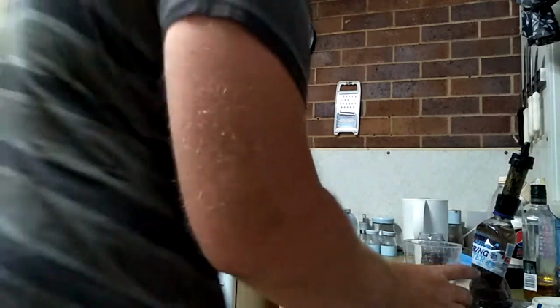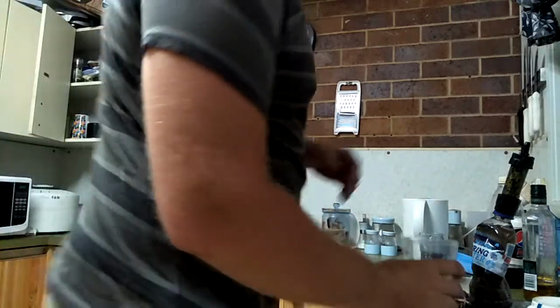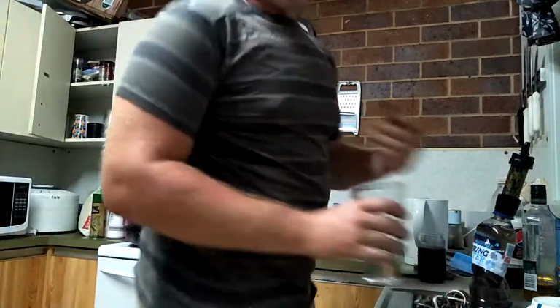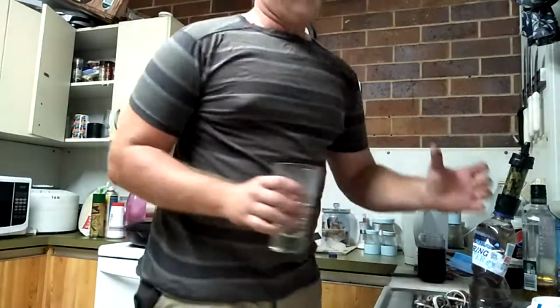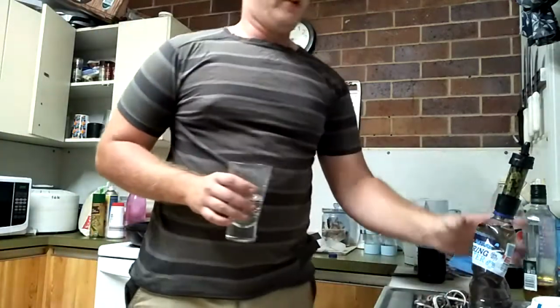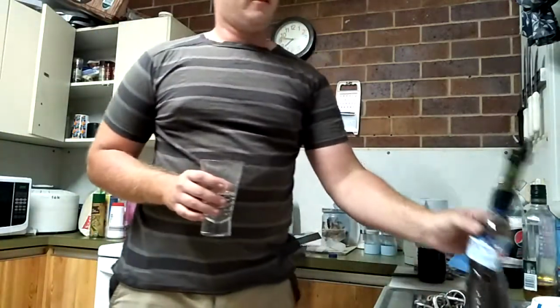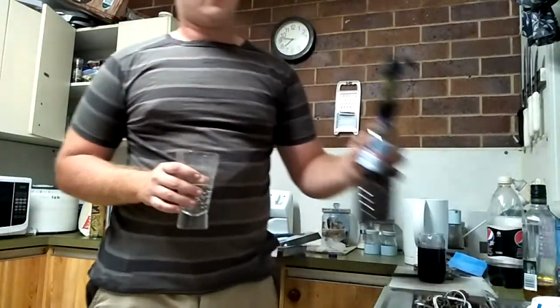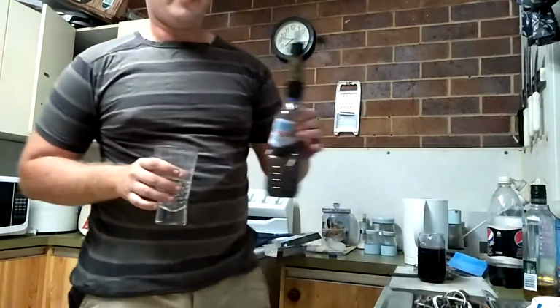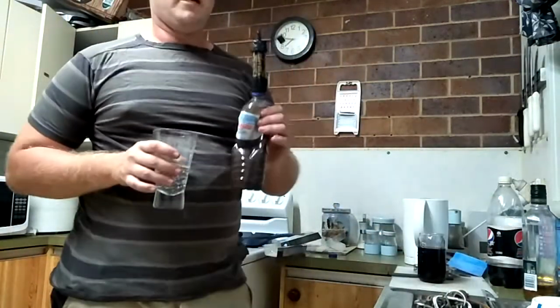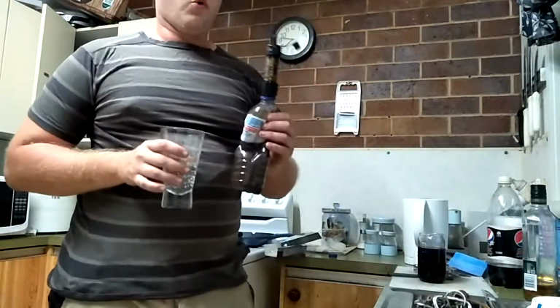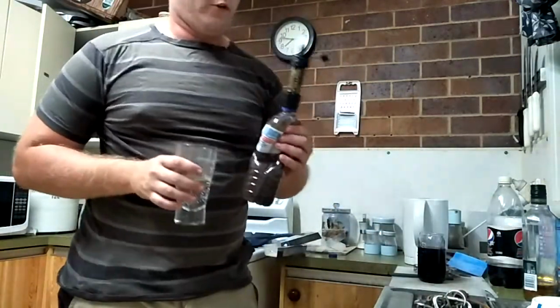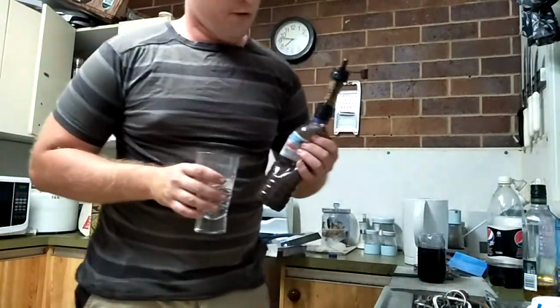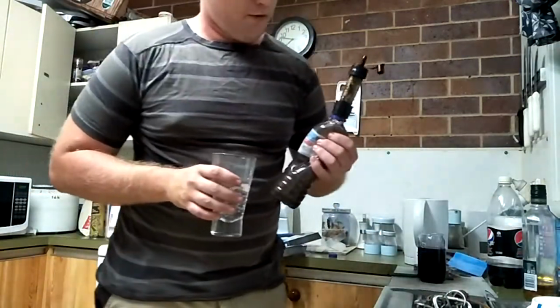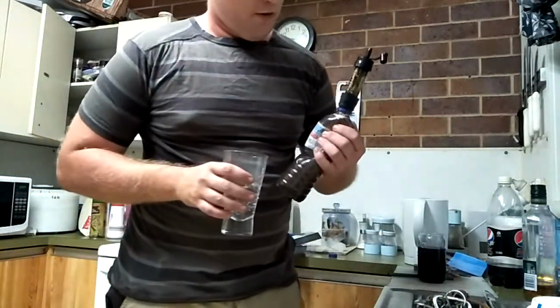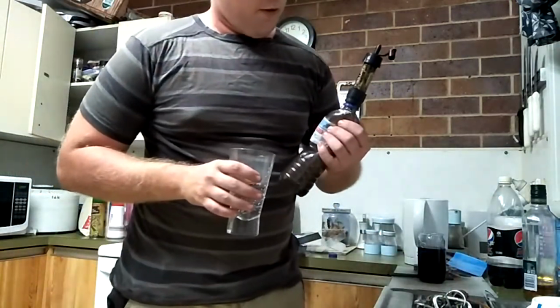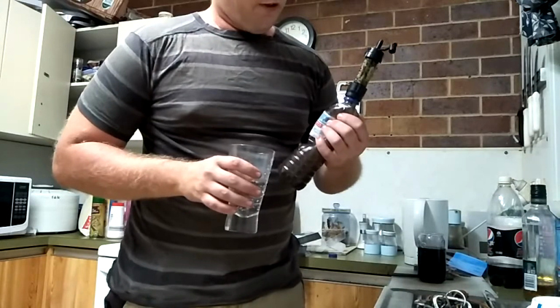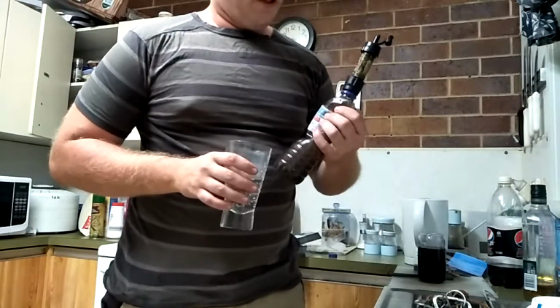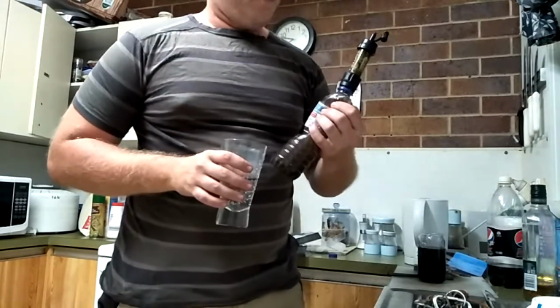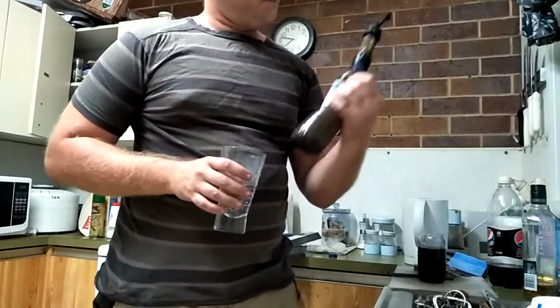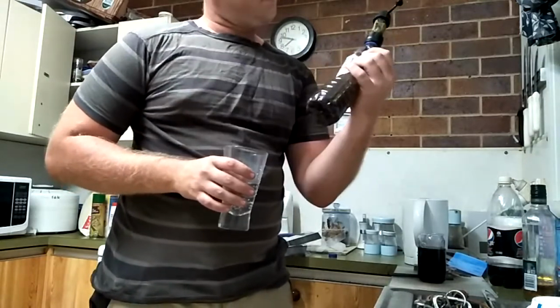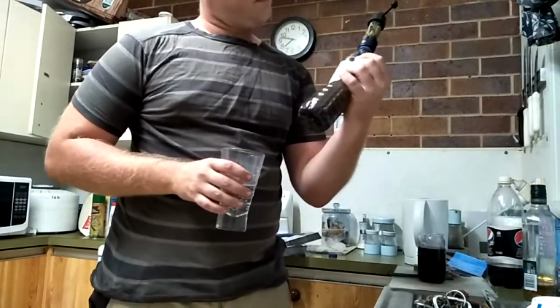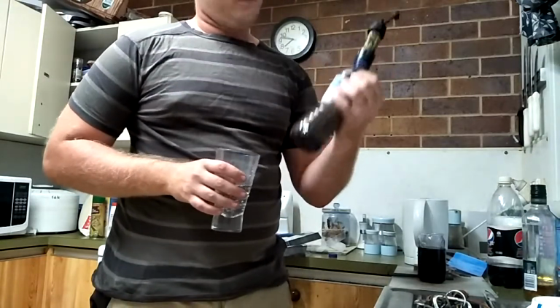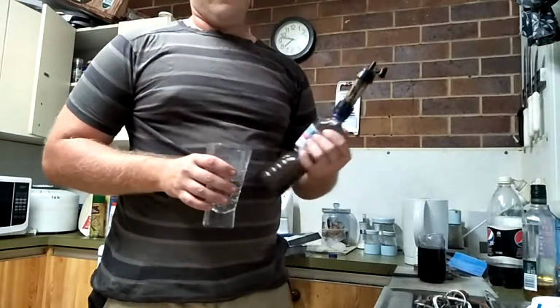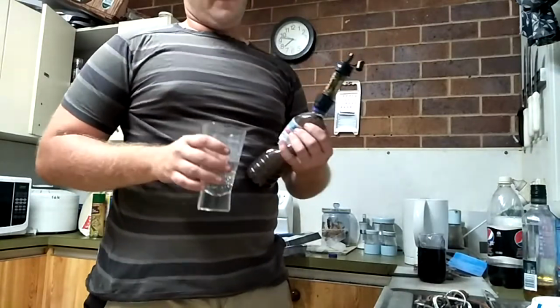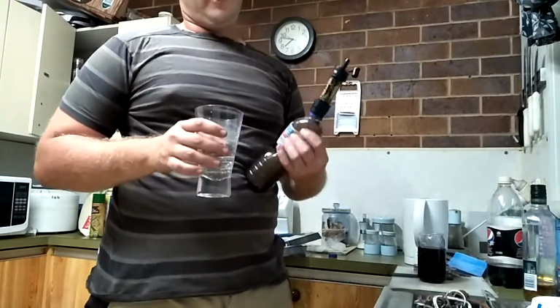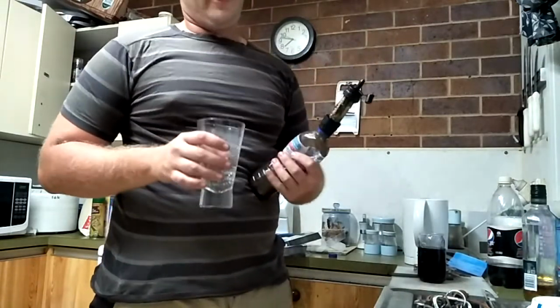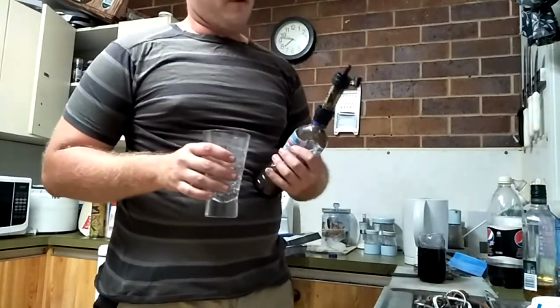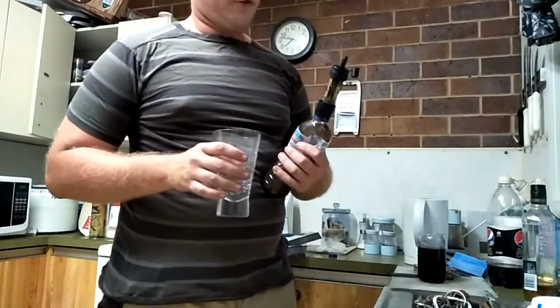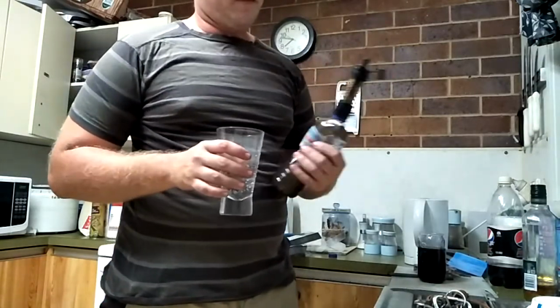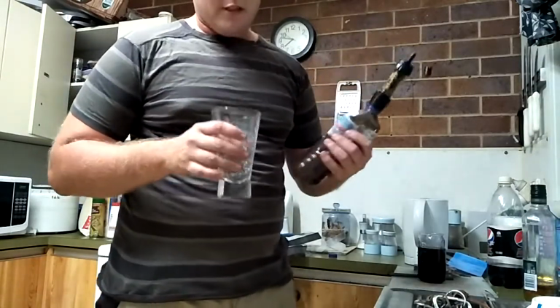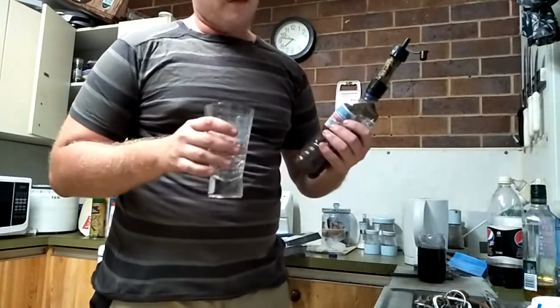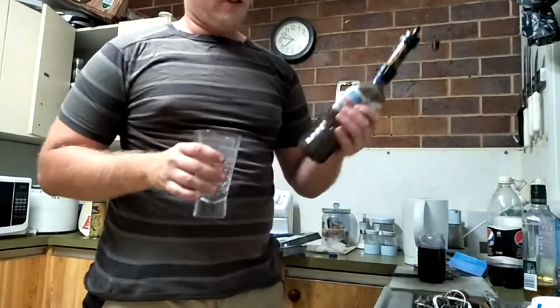Today we're reviewing the Soya Mini Water Filter. I paid about $38 for it and it seems good.